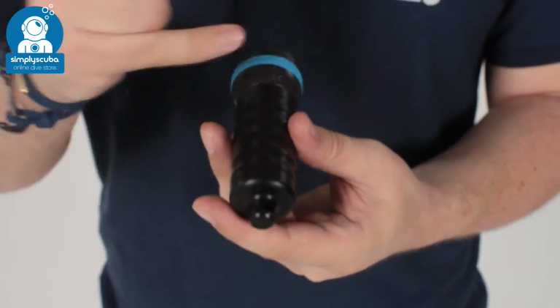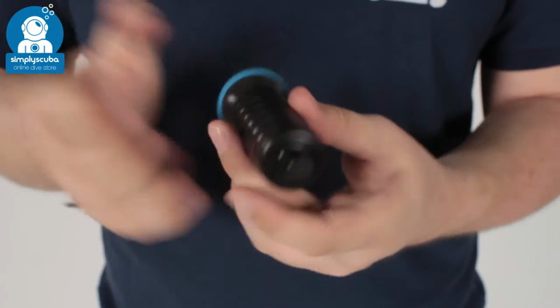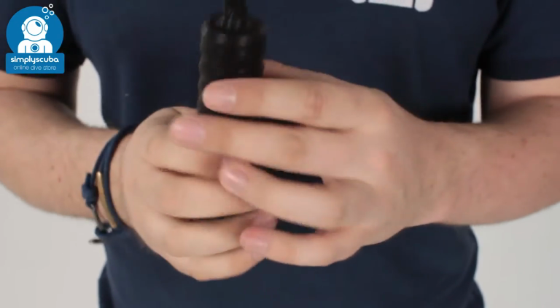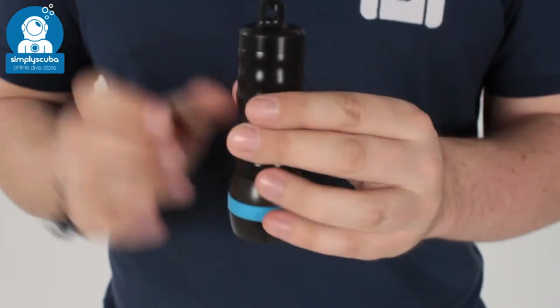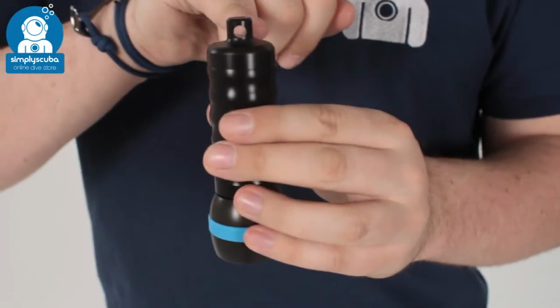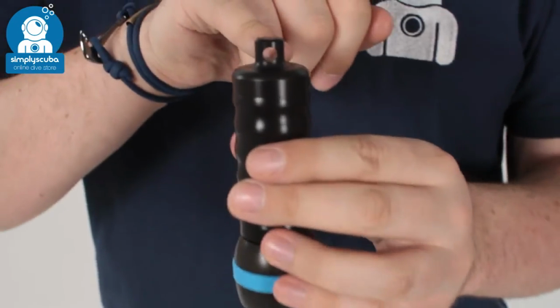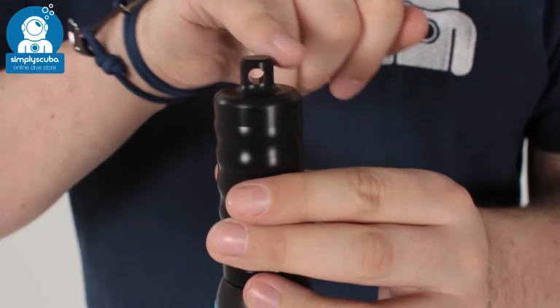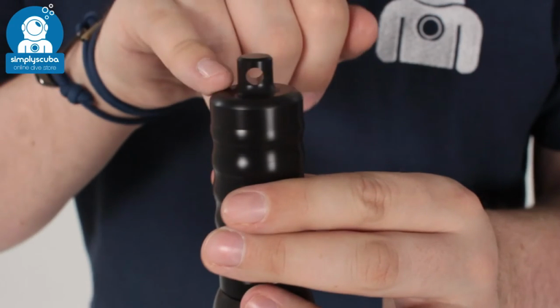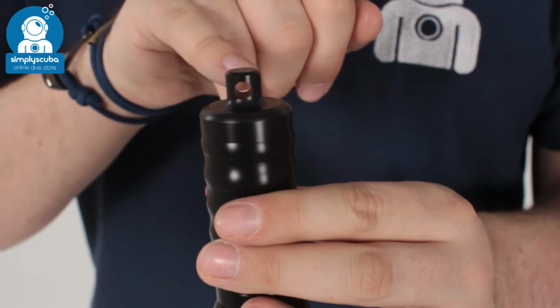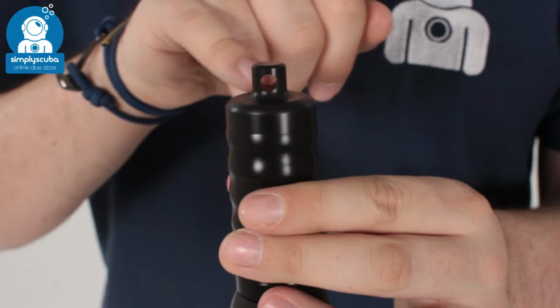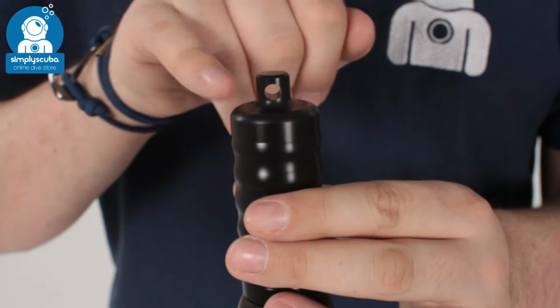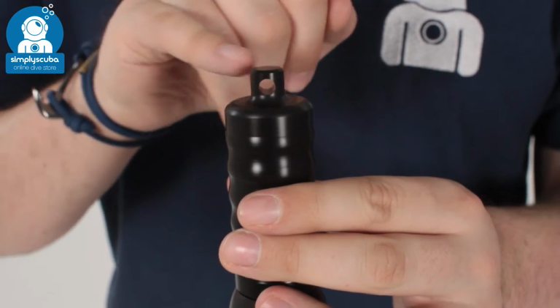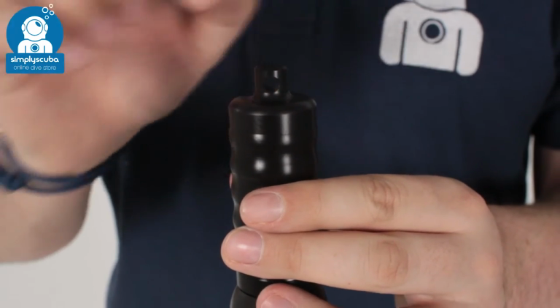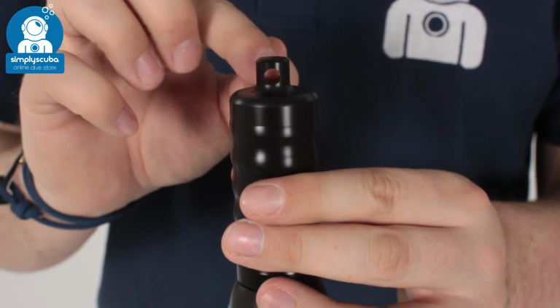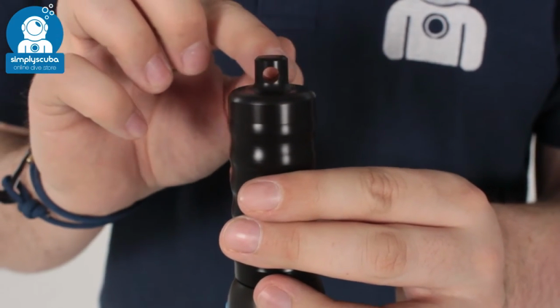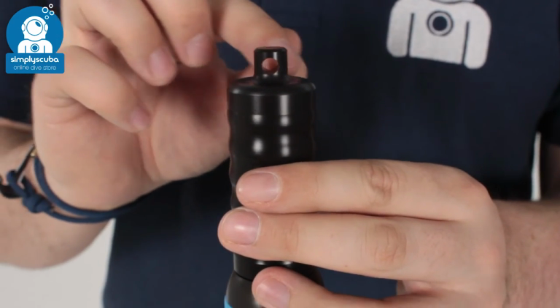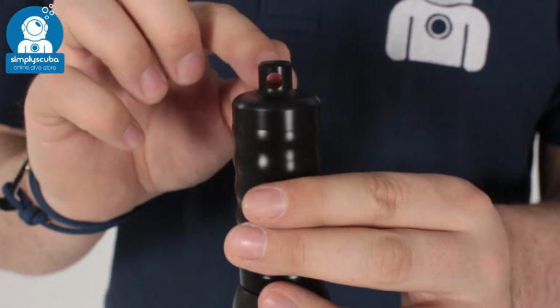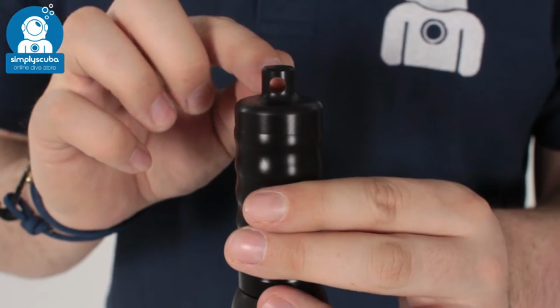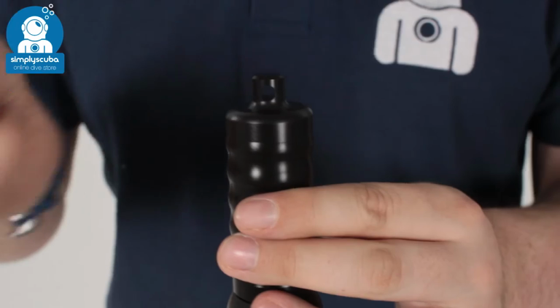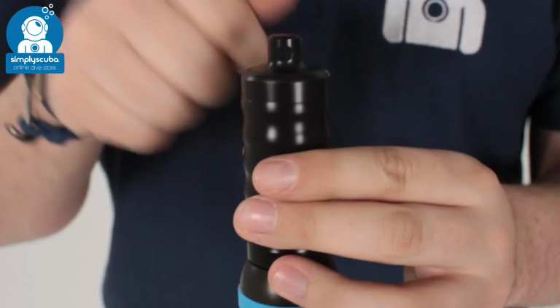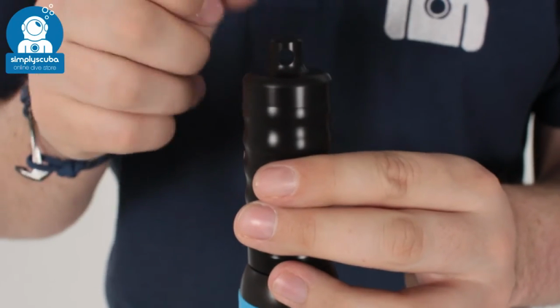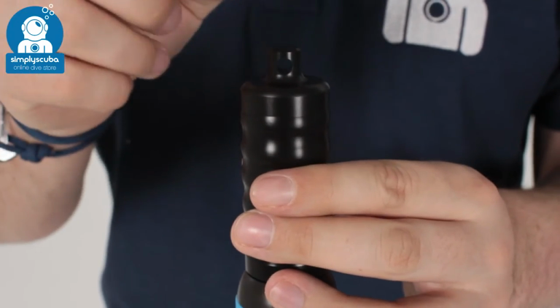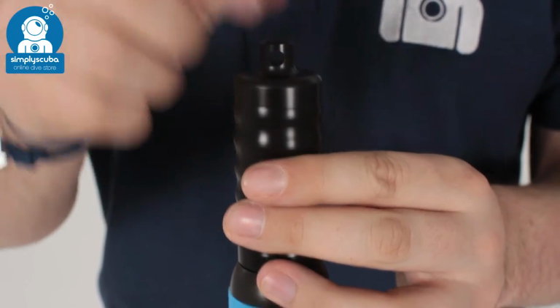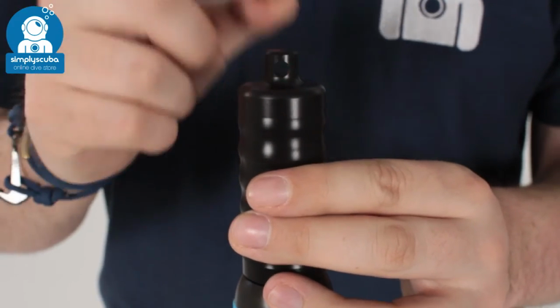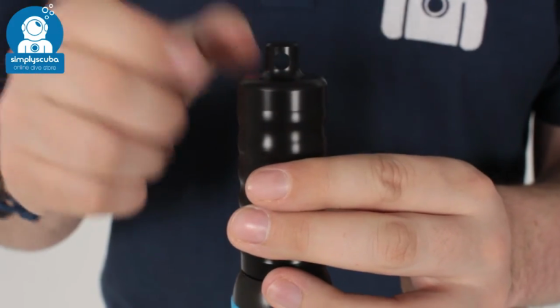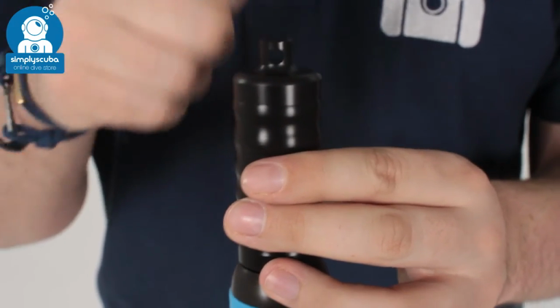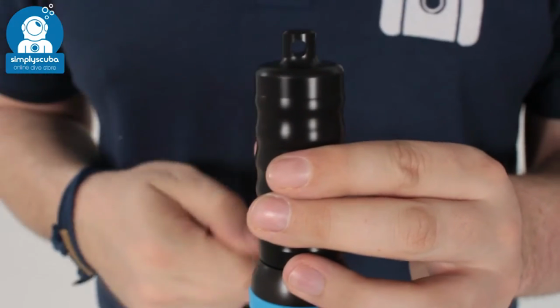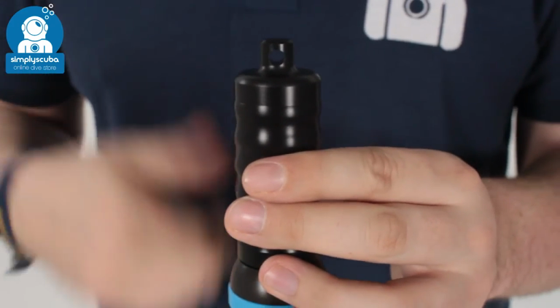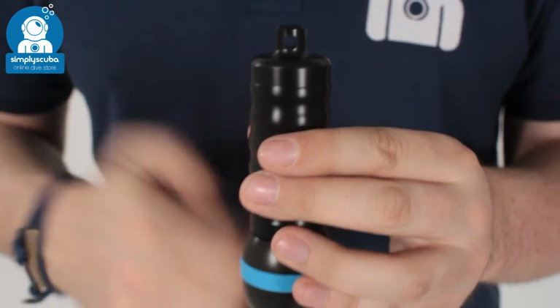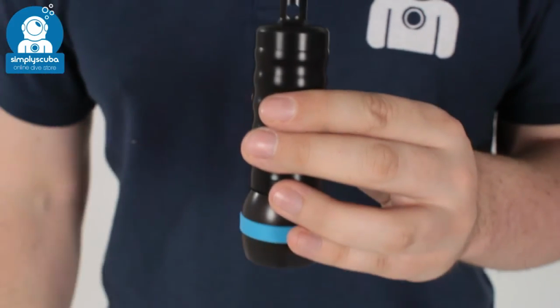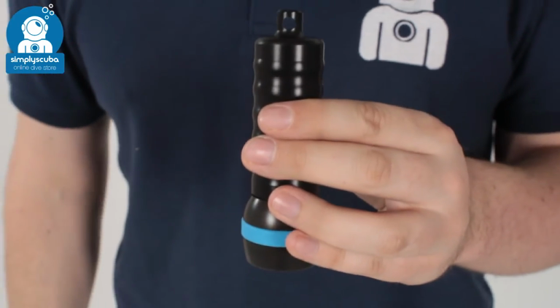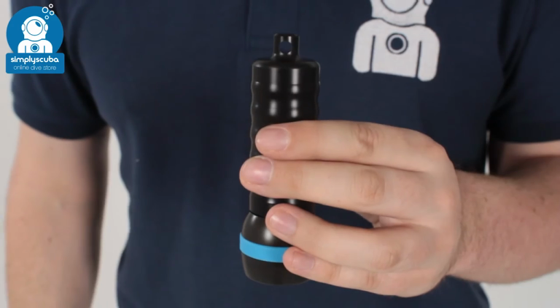At the bottom of the body, again machined out of the single piece of delrin, there are attachment points where you can thread a lanyard or anything onto that just to clip it off onto a D-ring.